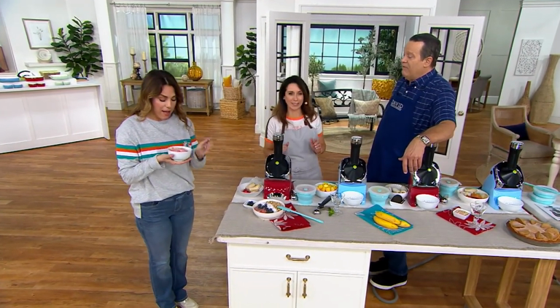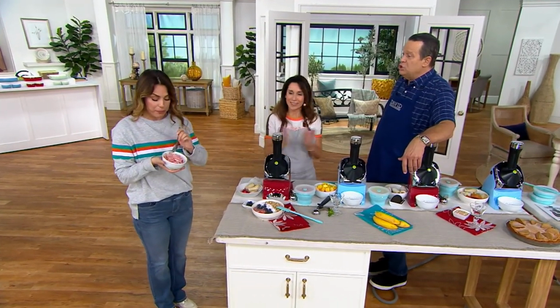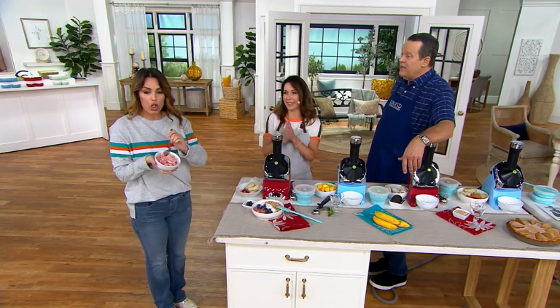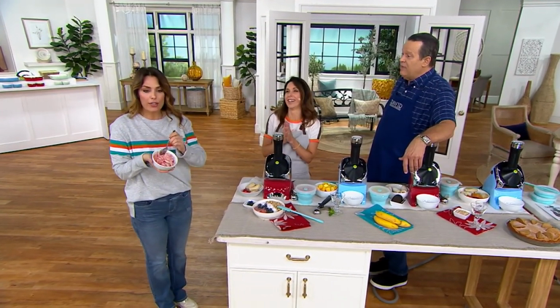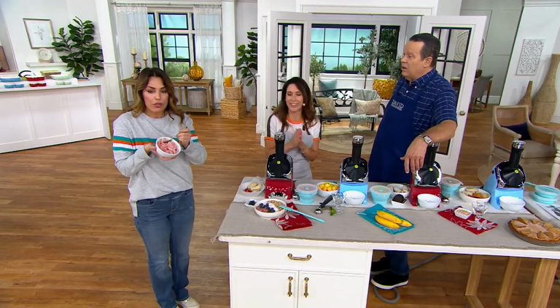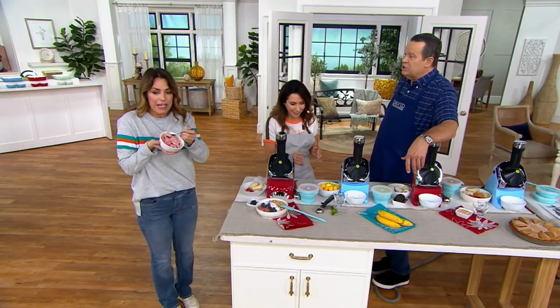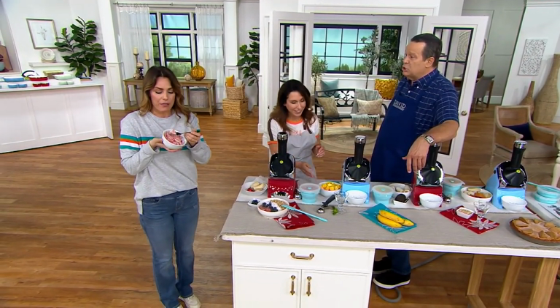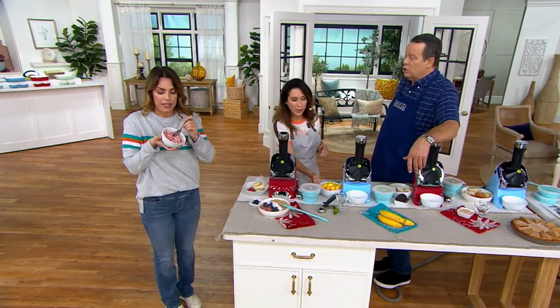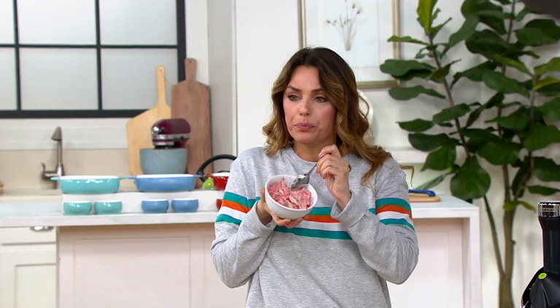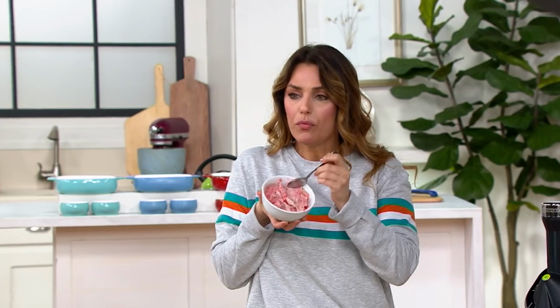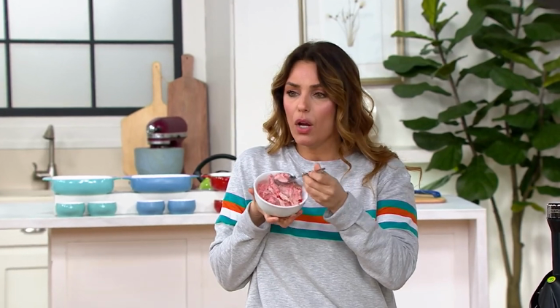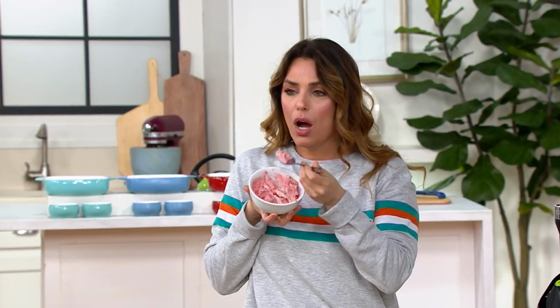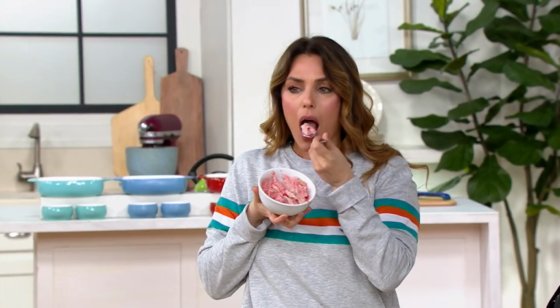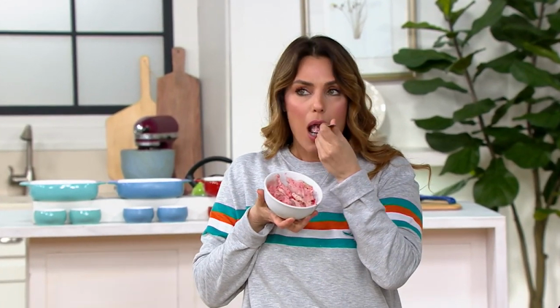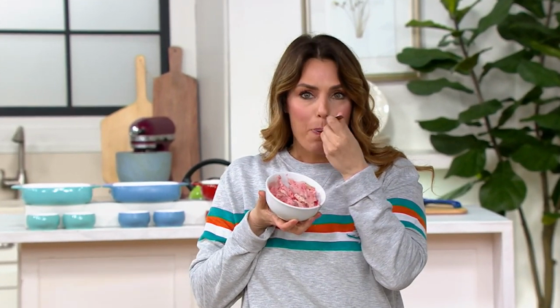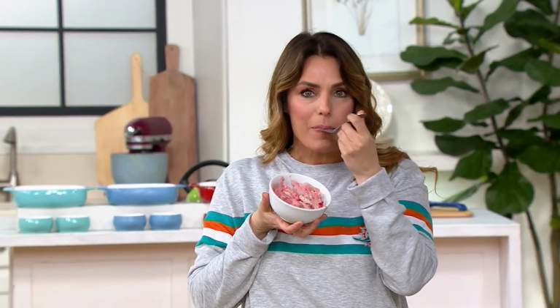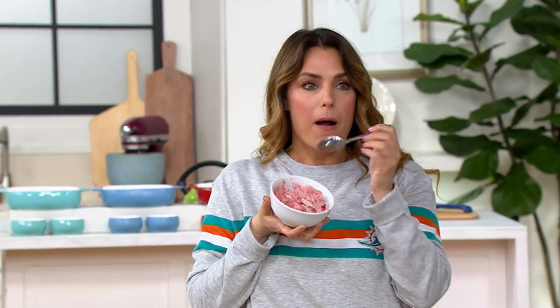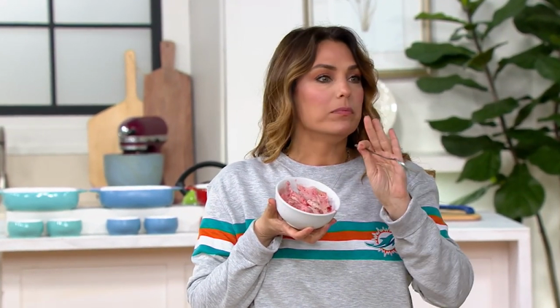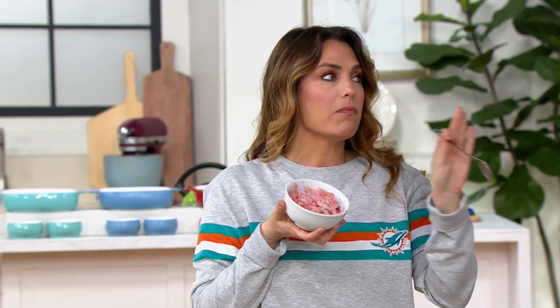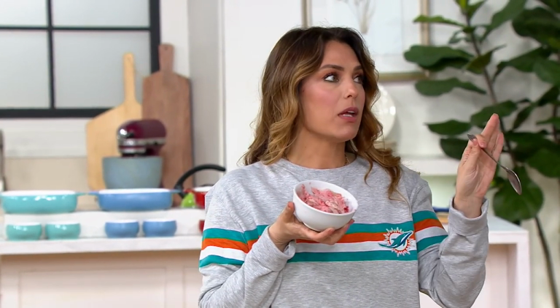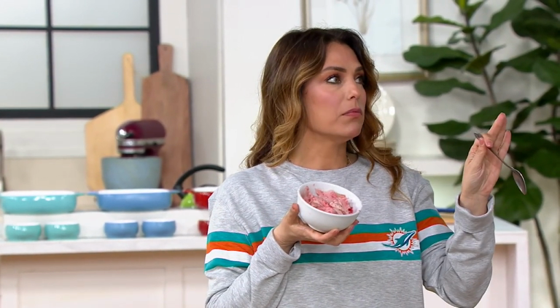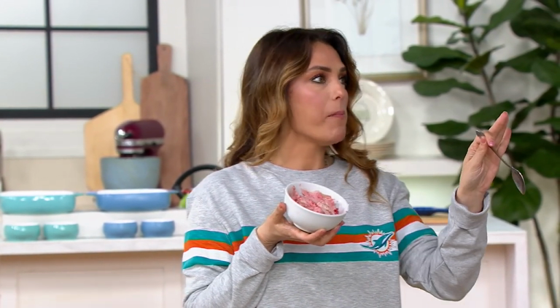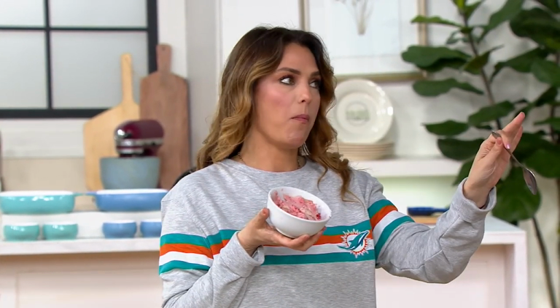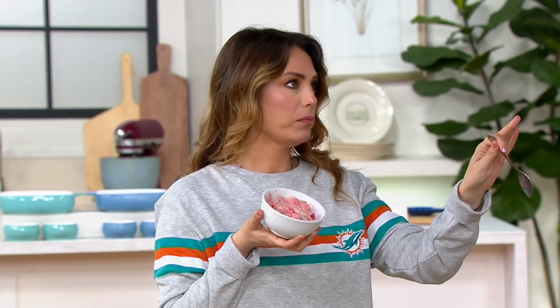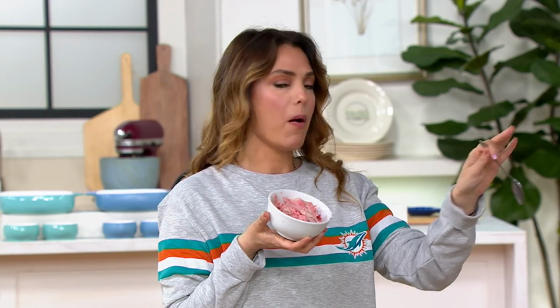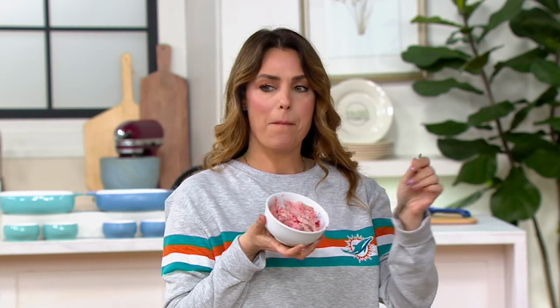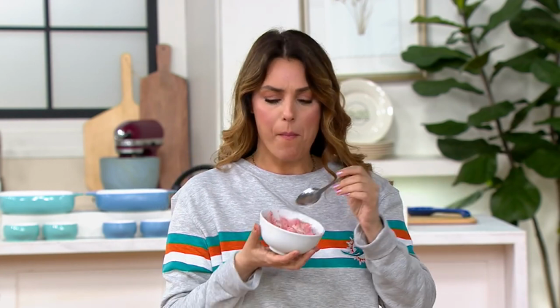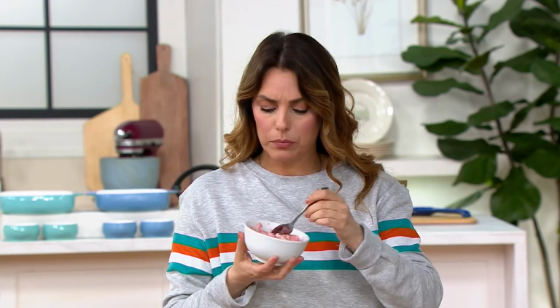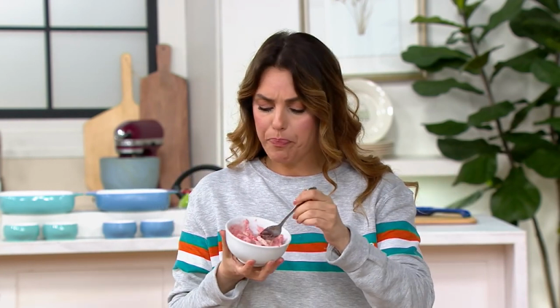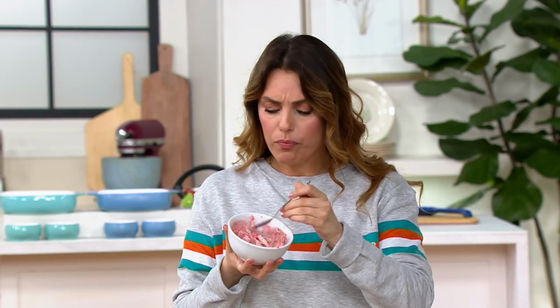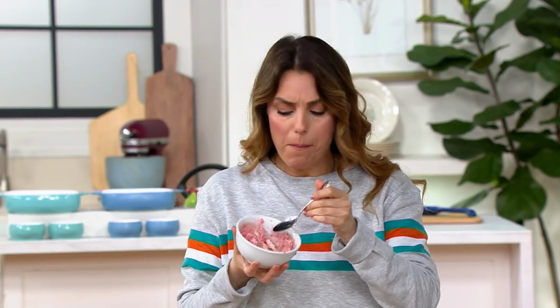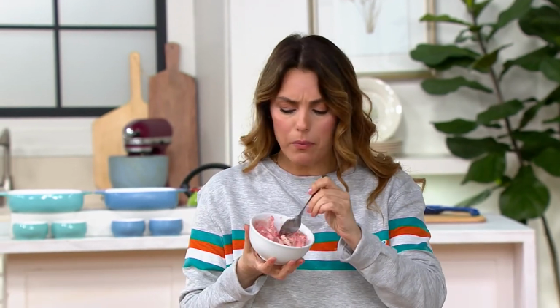There's nothing in there except the sugar that naturally occurs in bananas and strawberries. That's it. Now, you can add other things to it if you want to. Just that would be fantastic.